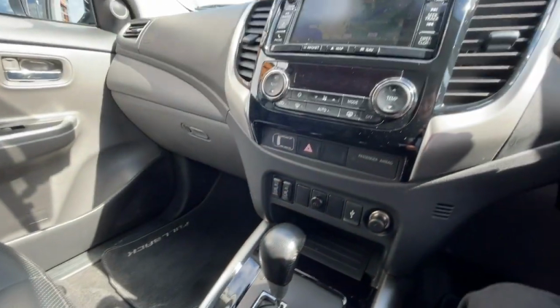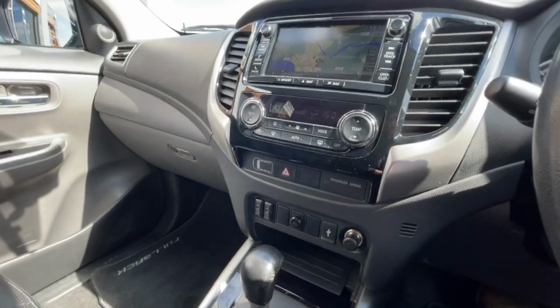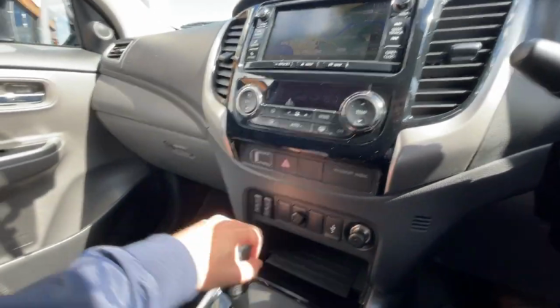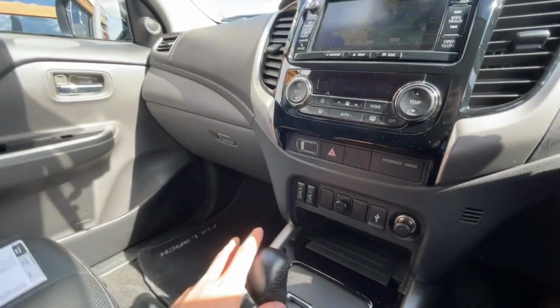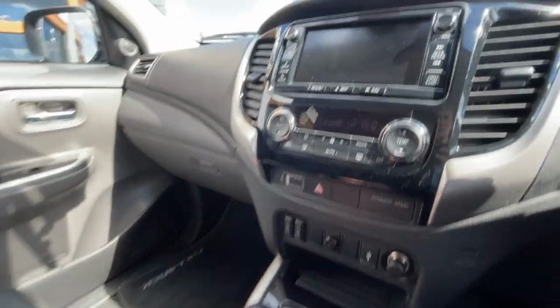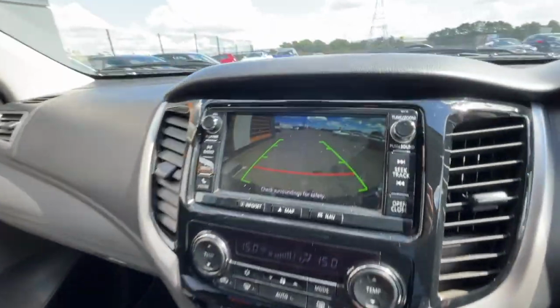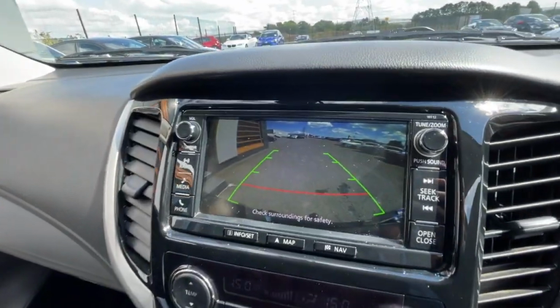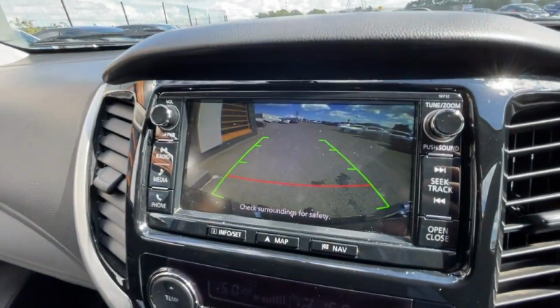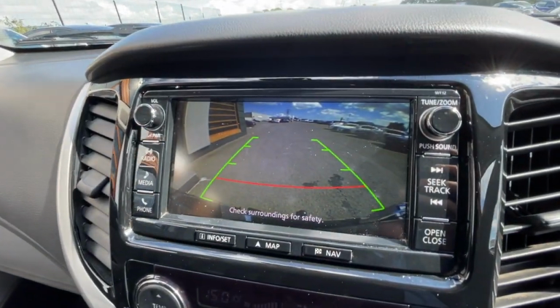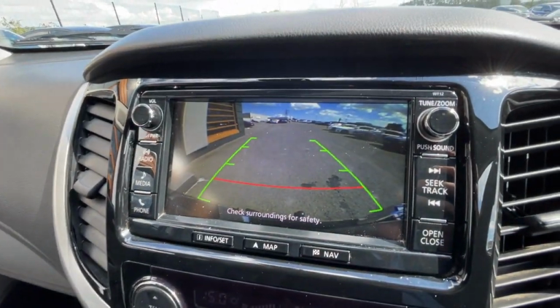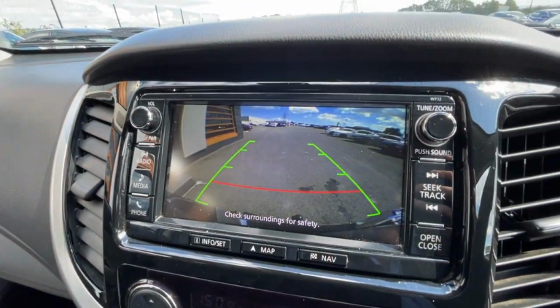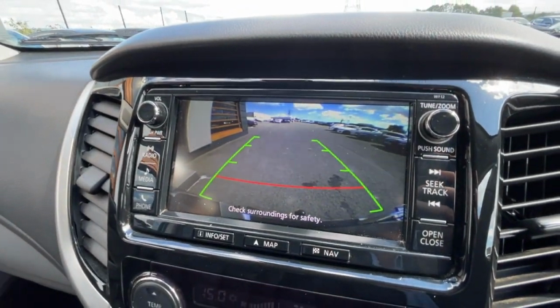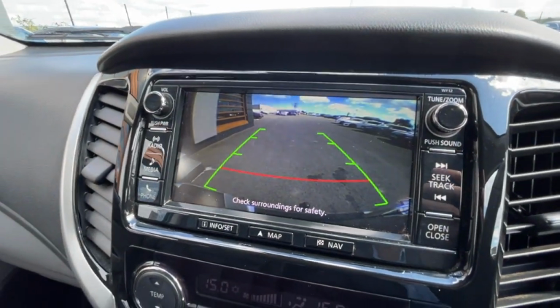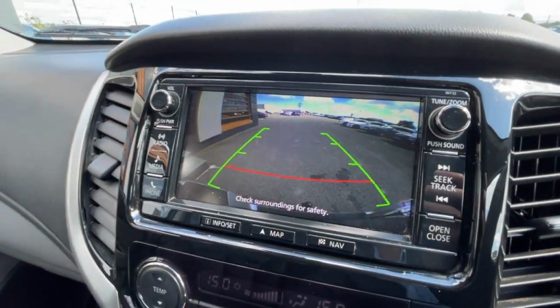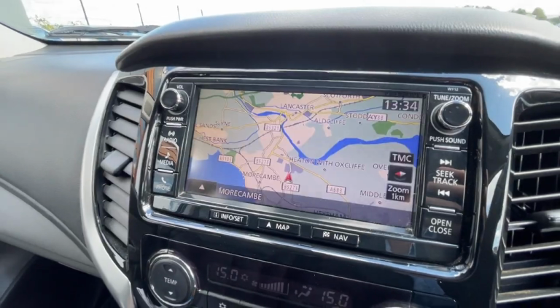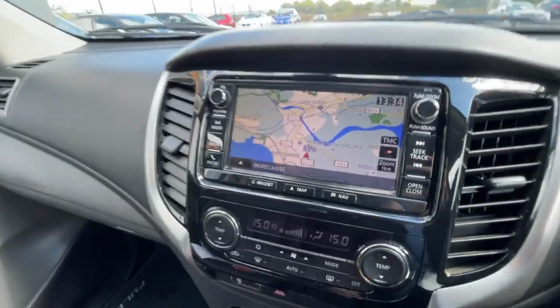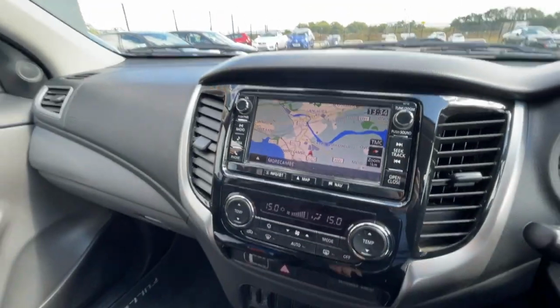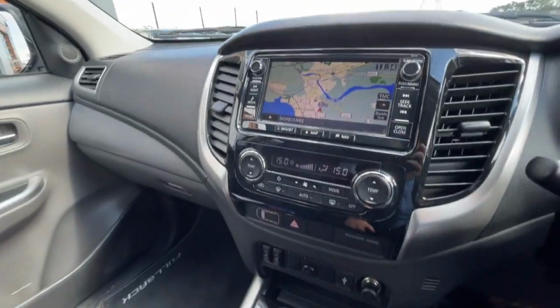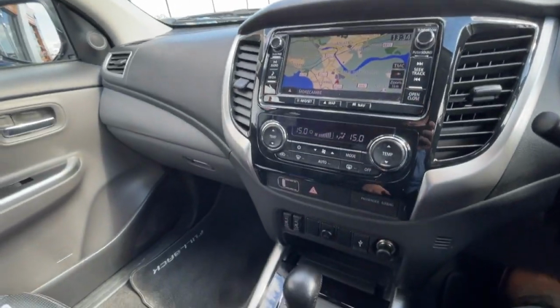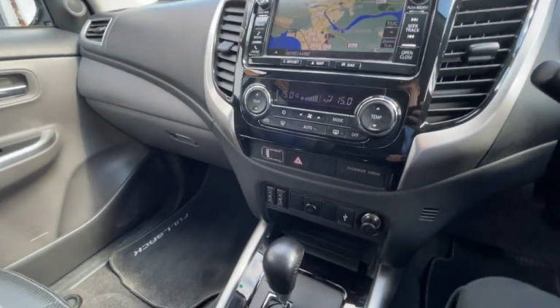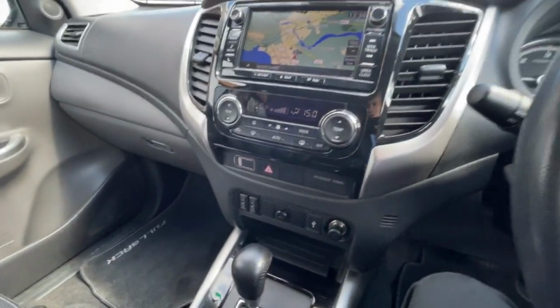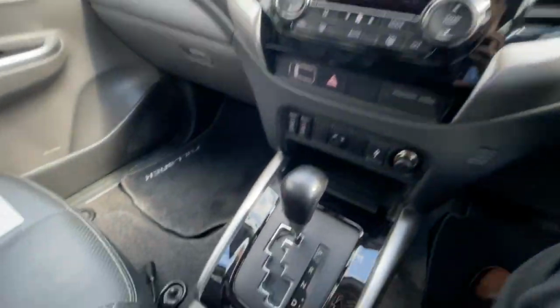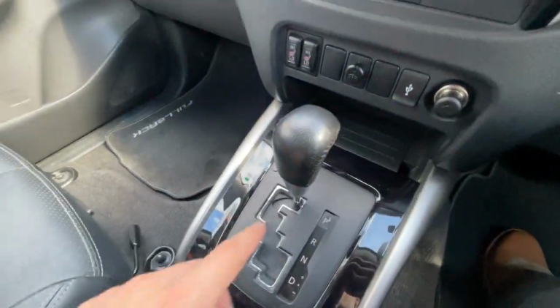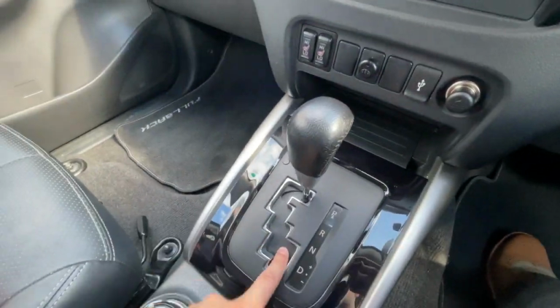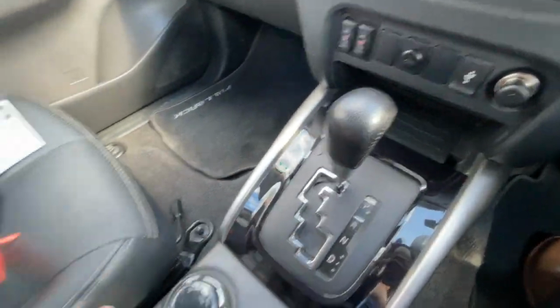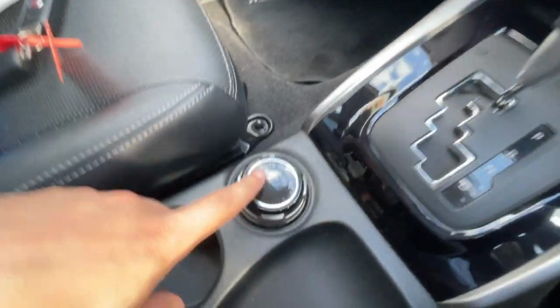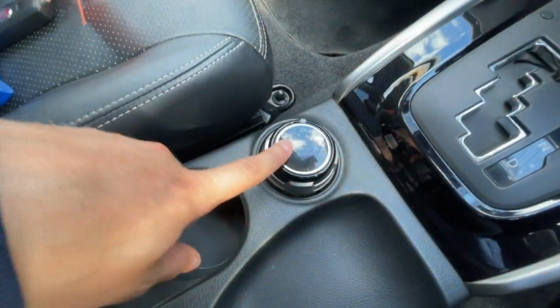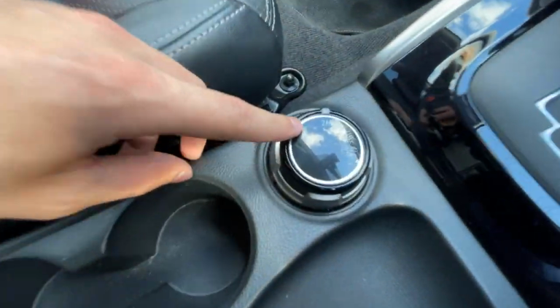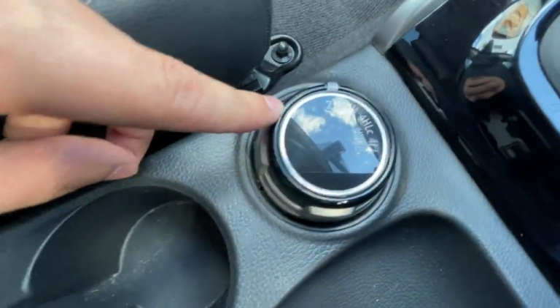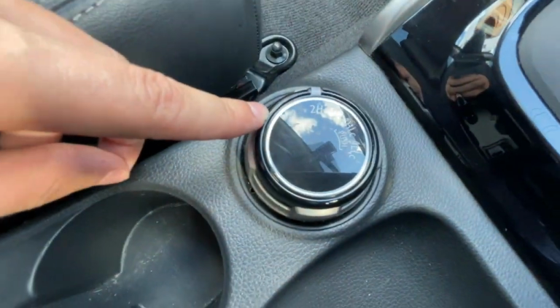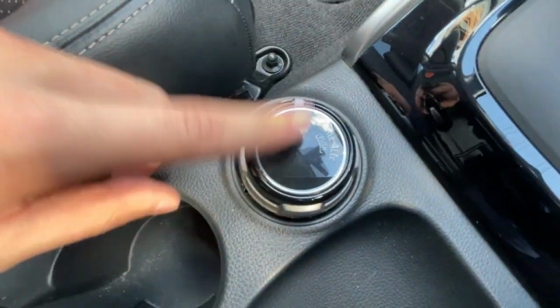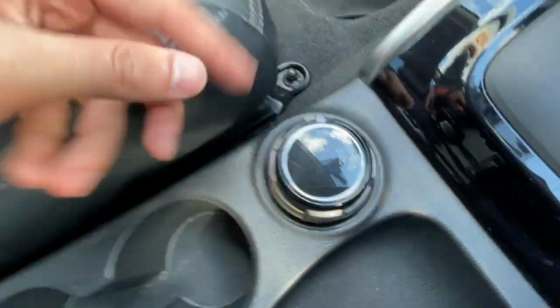It comes with a rear-view camera — I'll show you now. There you go. It has parking guidelines, which is very useful as it is a big truck. It also has an automatic differential lock with a few different settings.